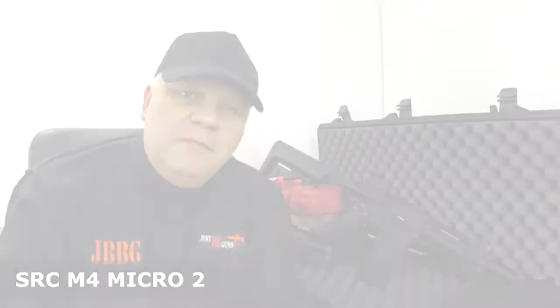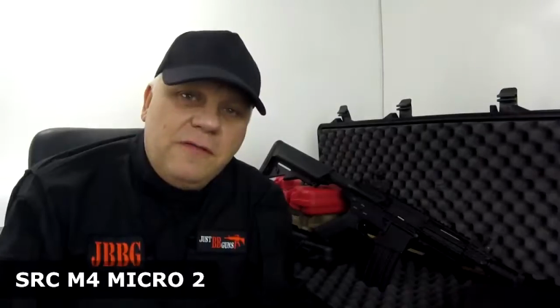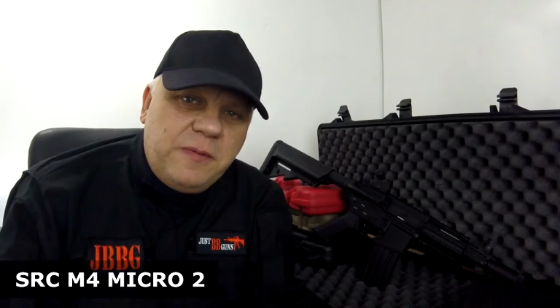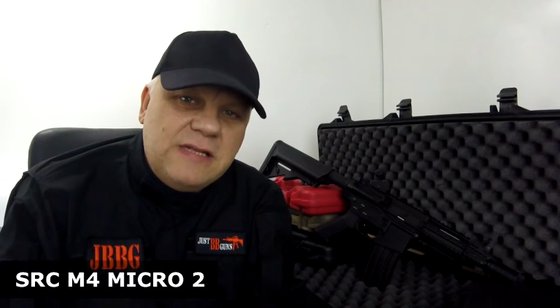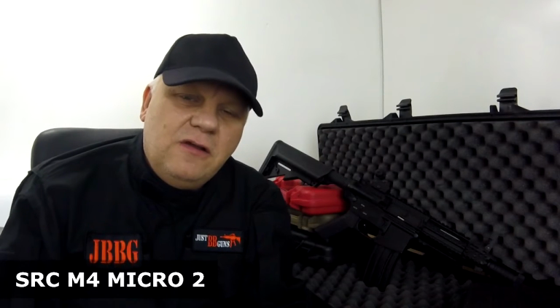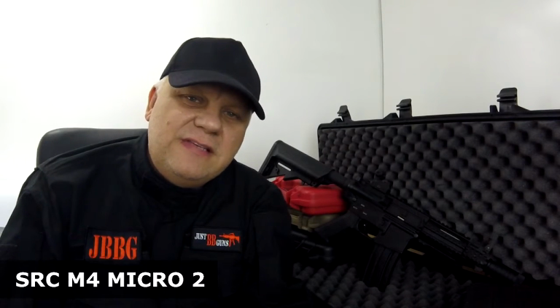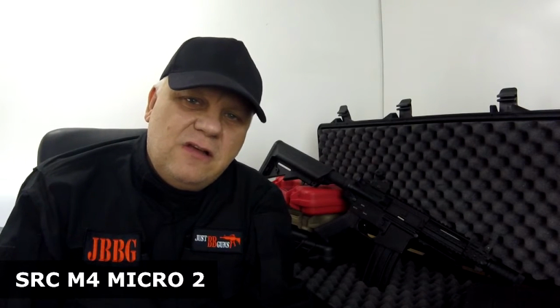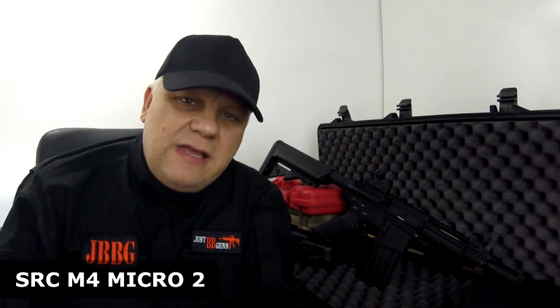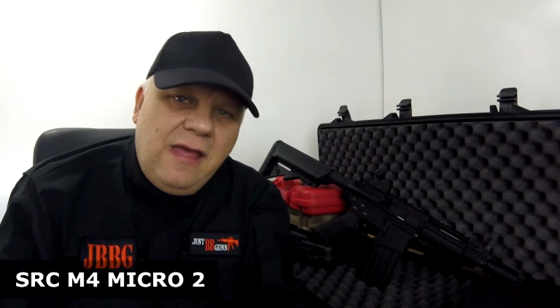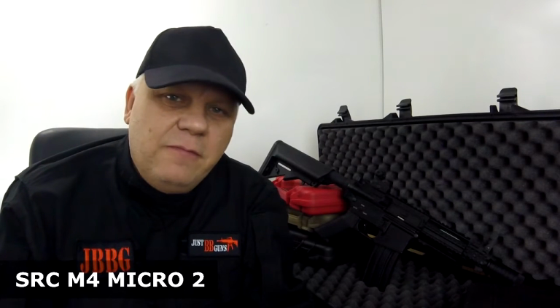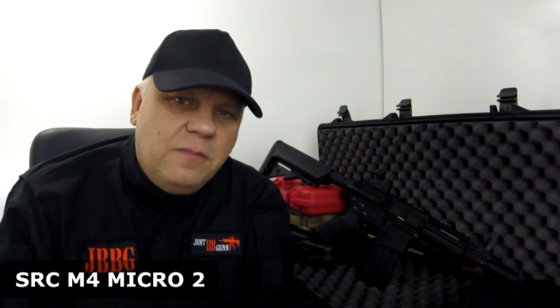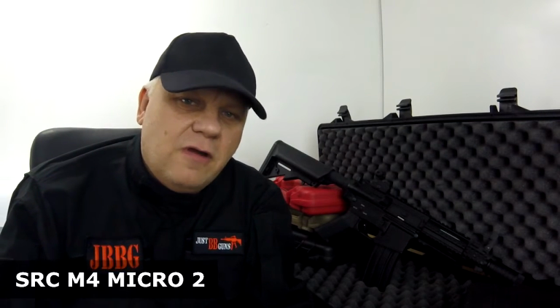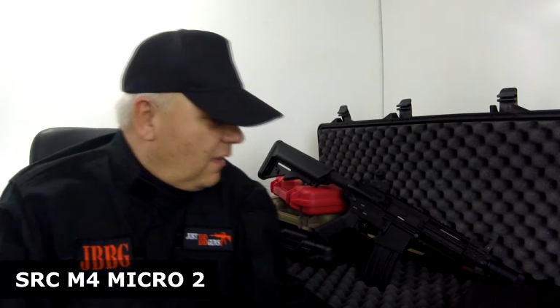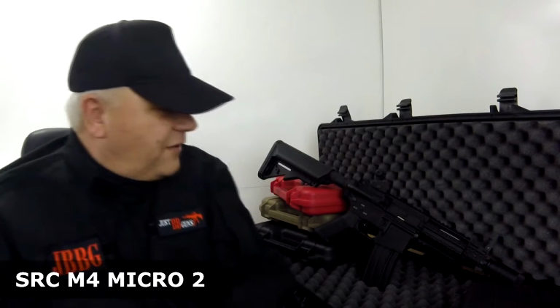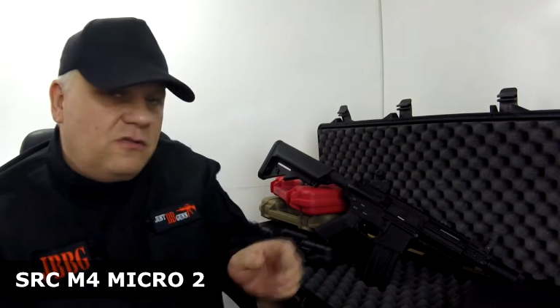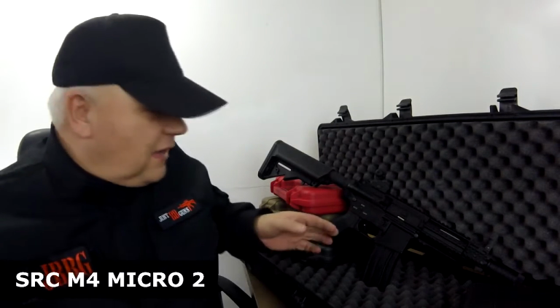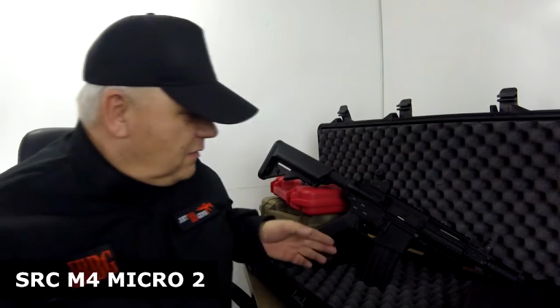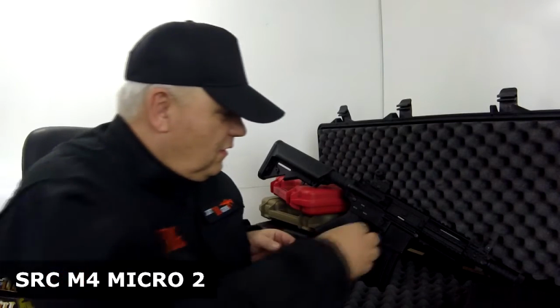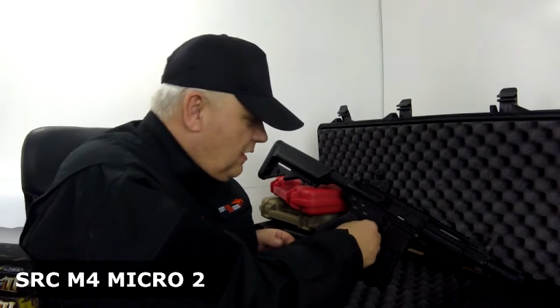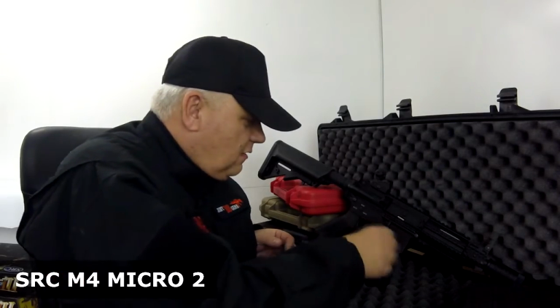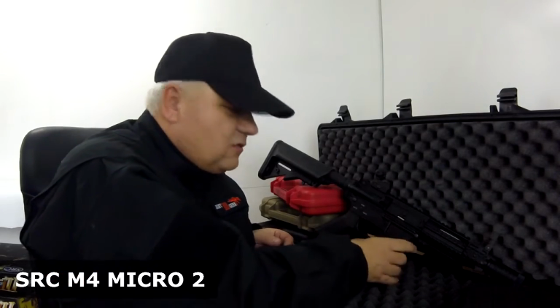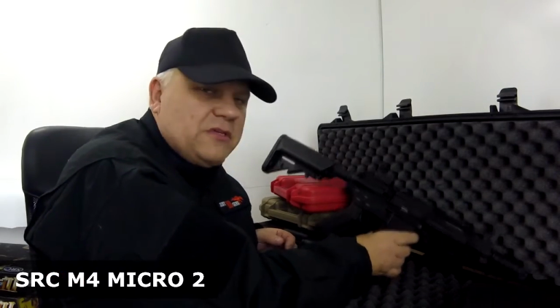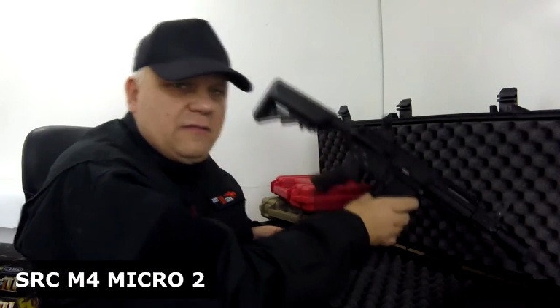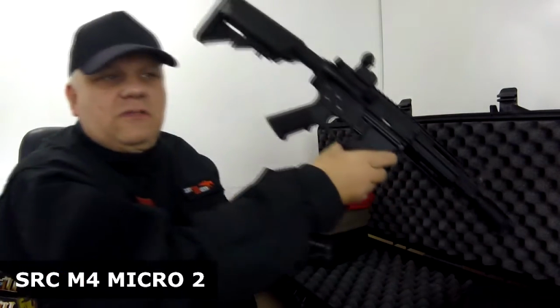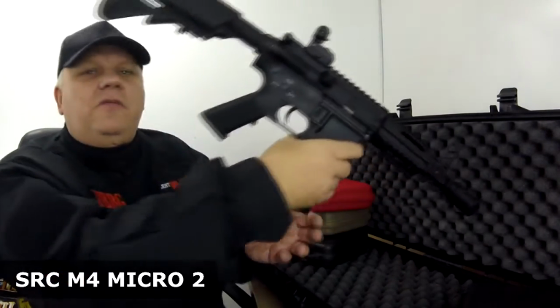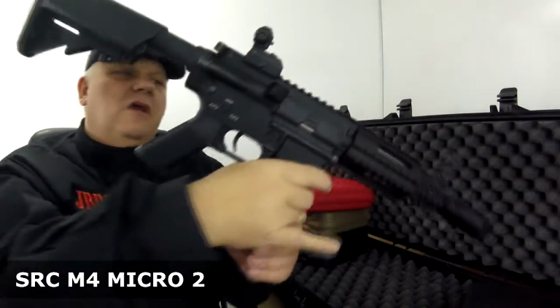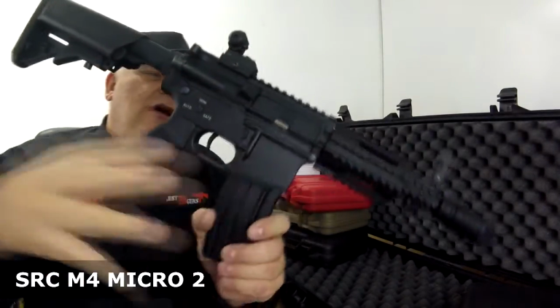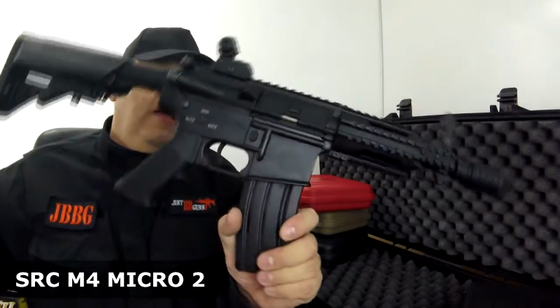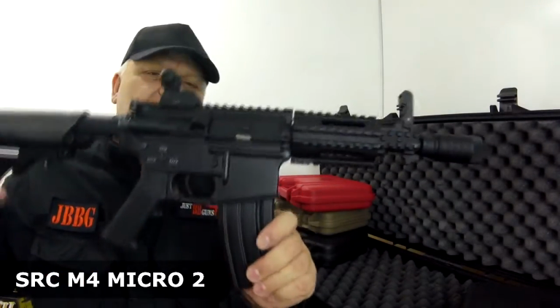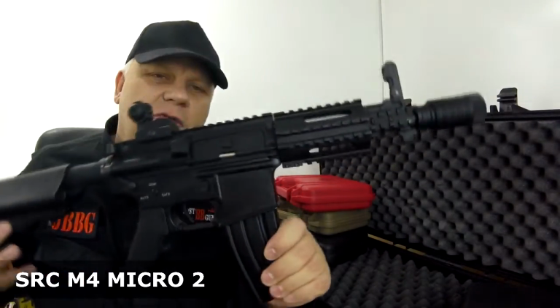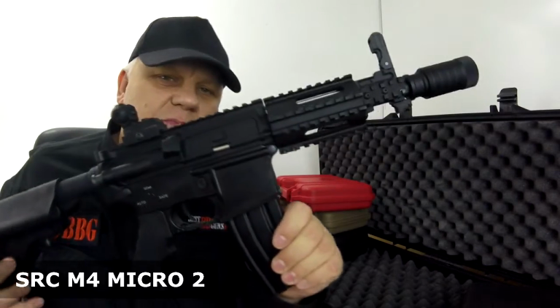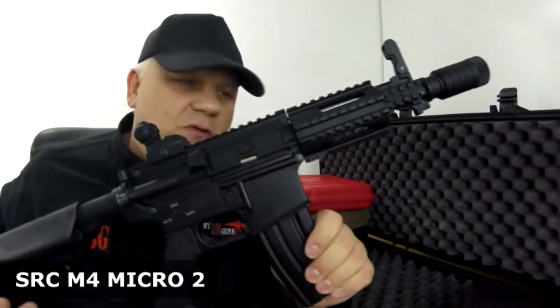Mark here from Just BB Guns. Let's take a look at this SRC M4 Micro. I've actually used this gun on a CQB skirmish site, and it performed beautifully.